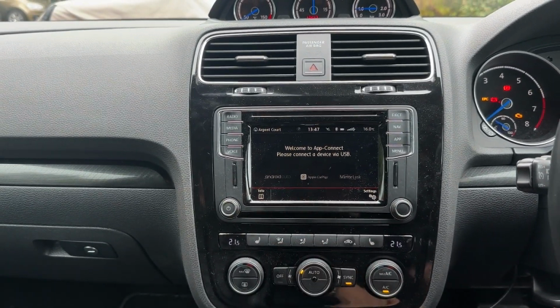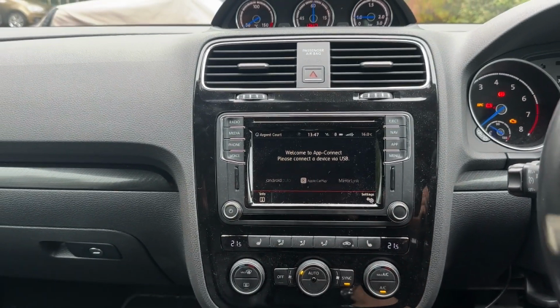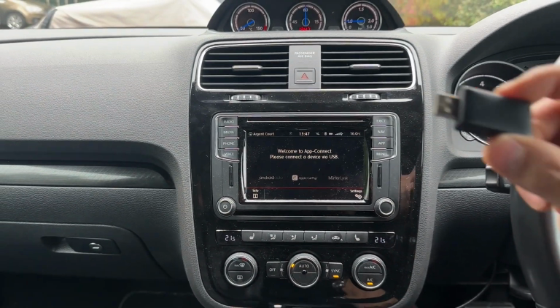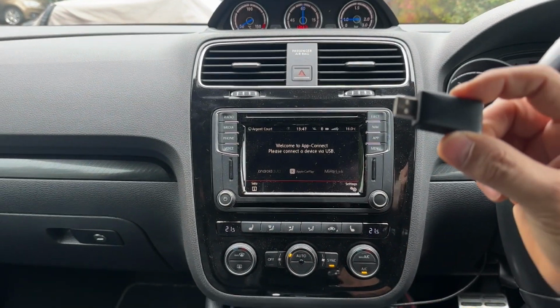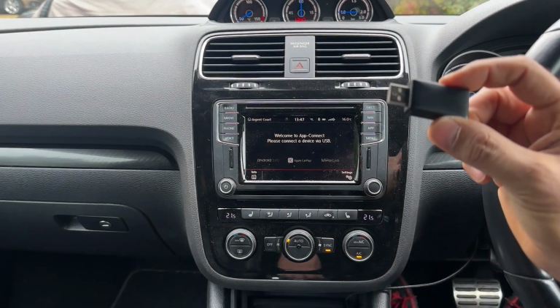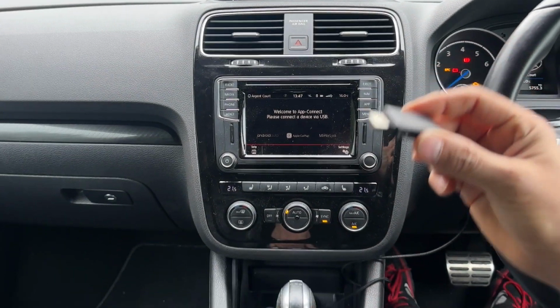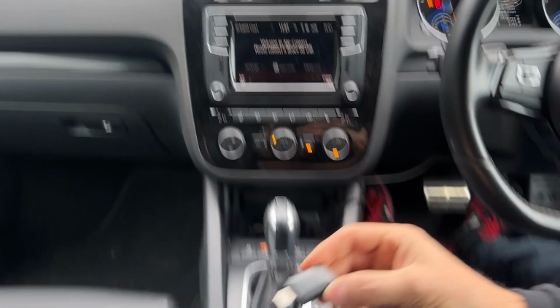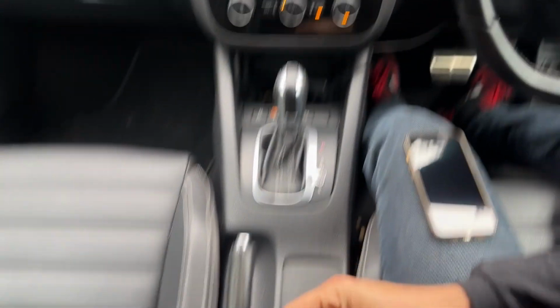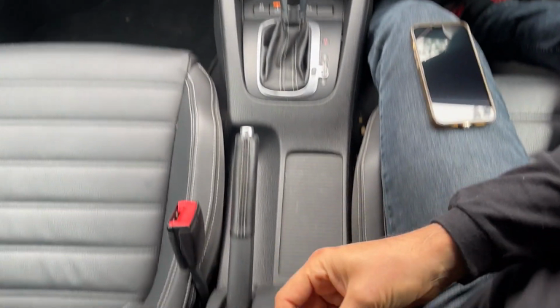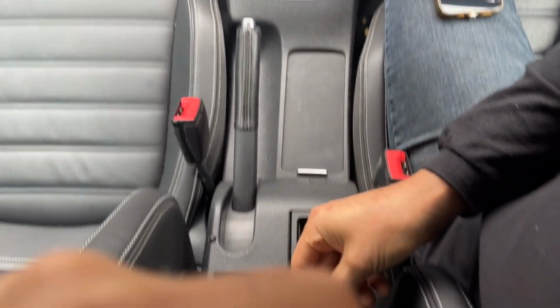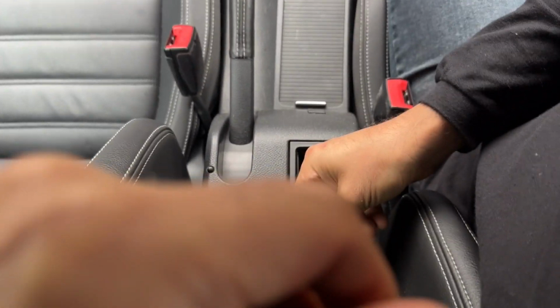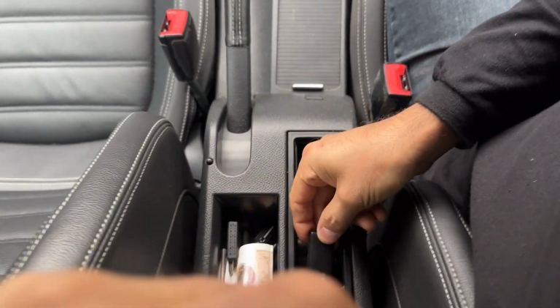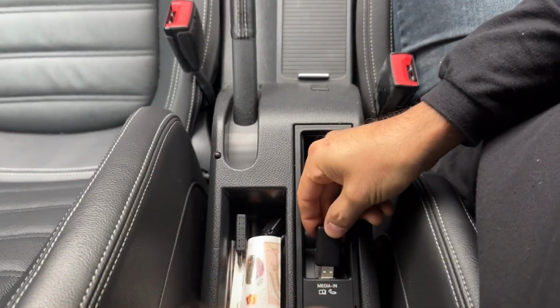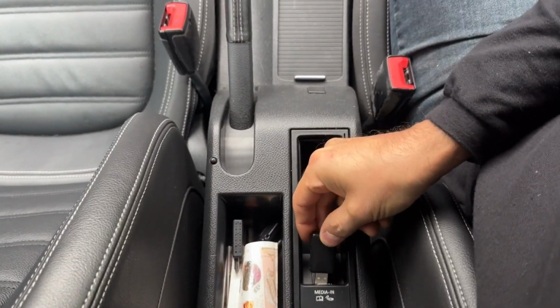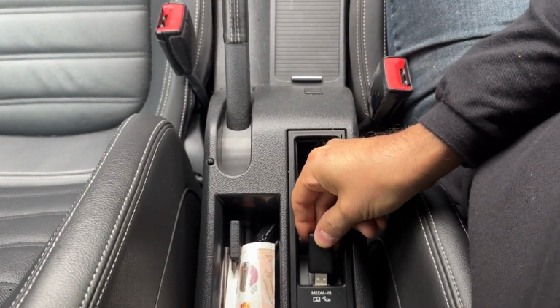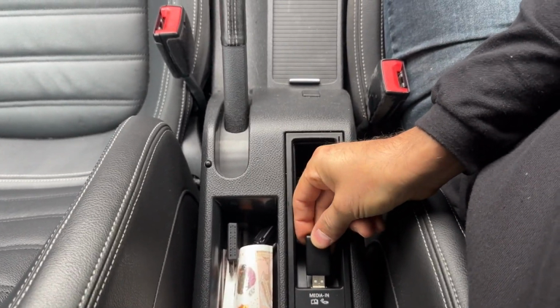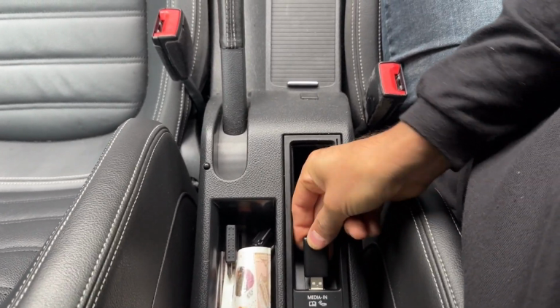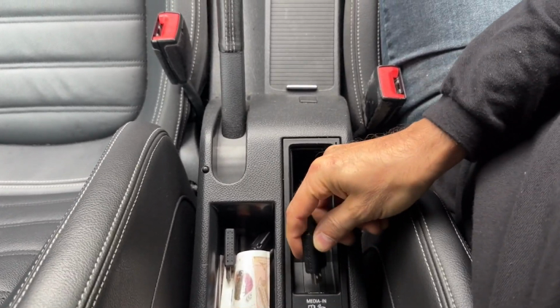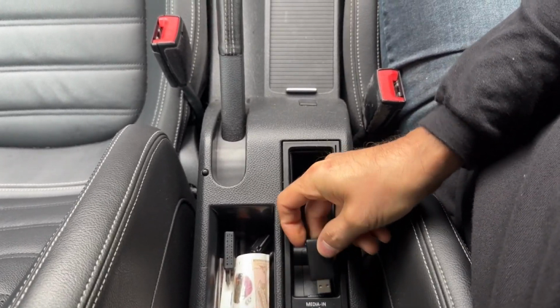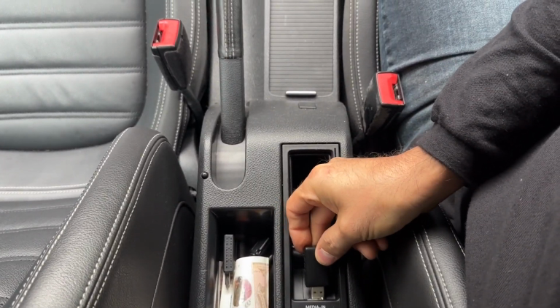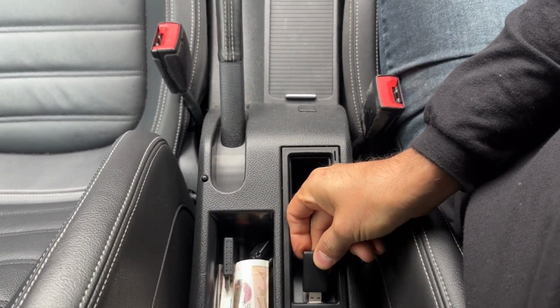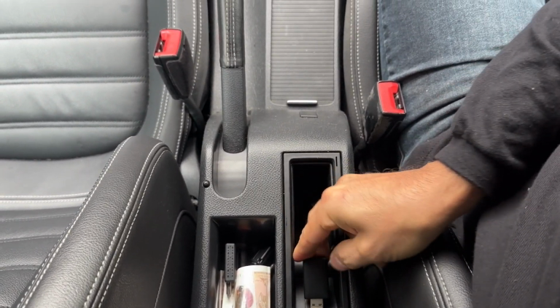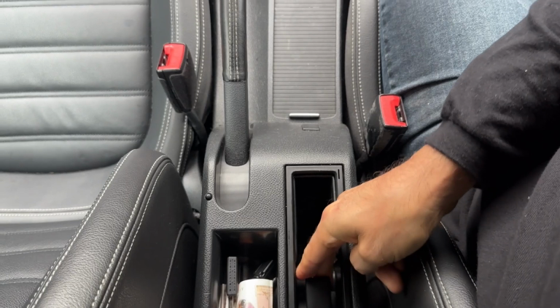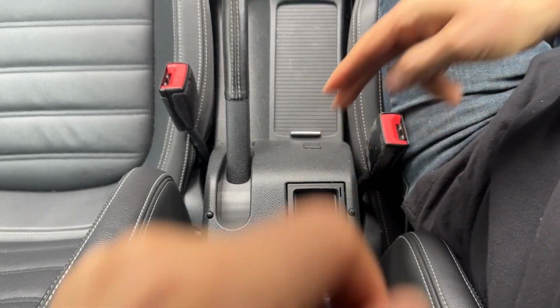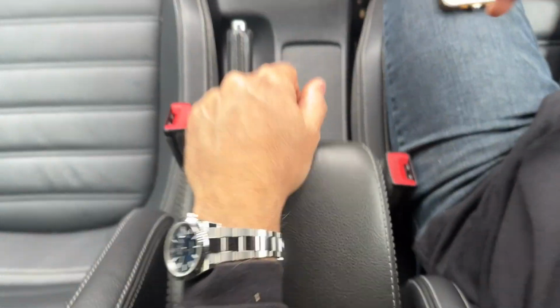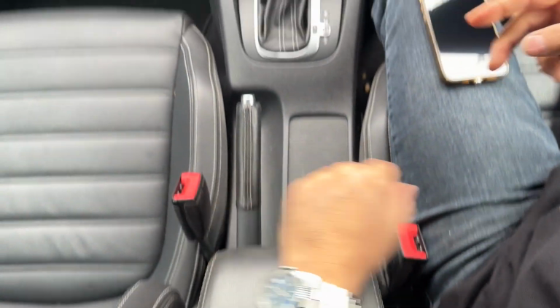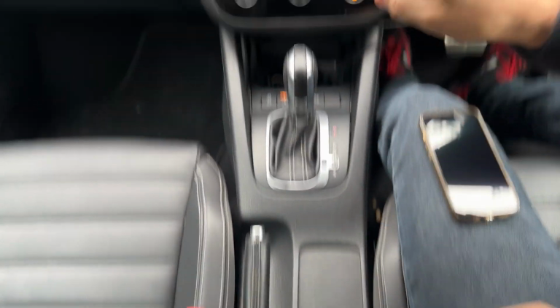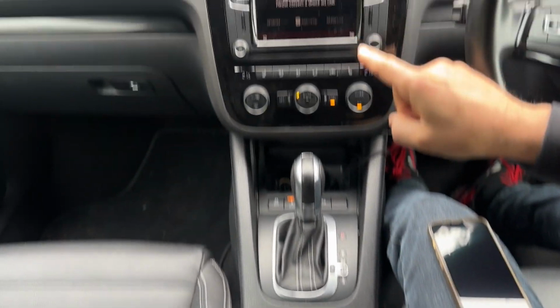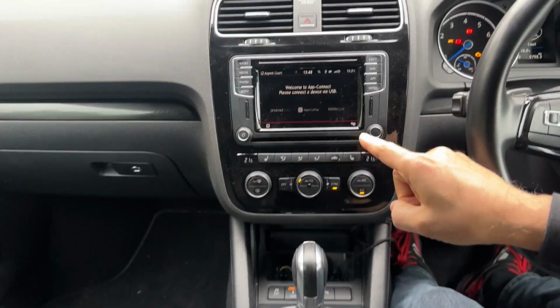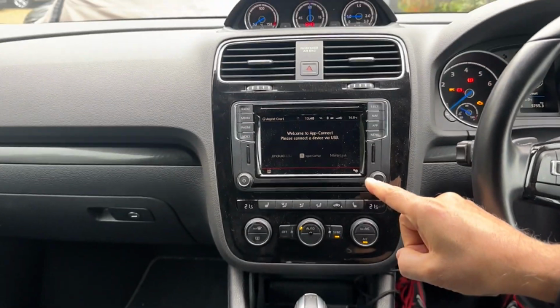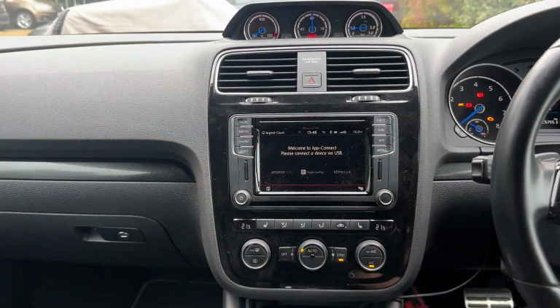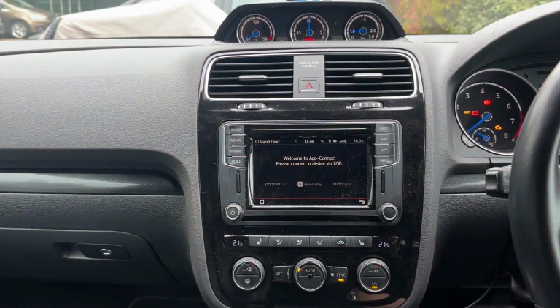All we need to do is plug the dongle into the USB port, which in the Scirocco happens to be in the armrest. It can obviously be up front as well. So plug it in and leave it and just wait for the screen to respond.